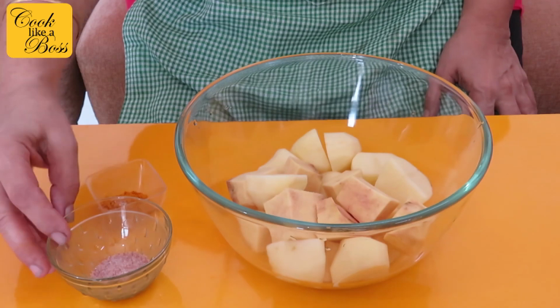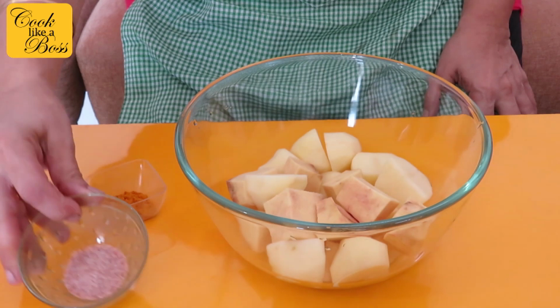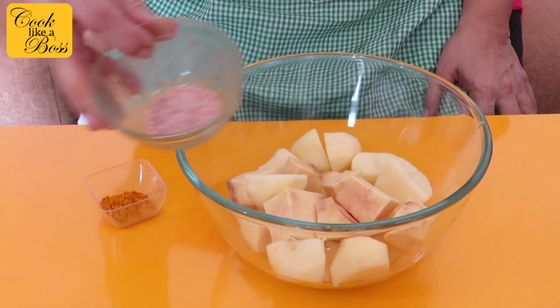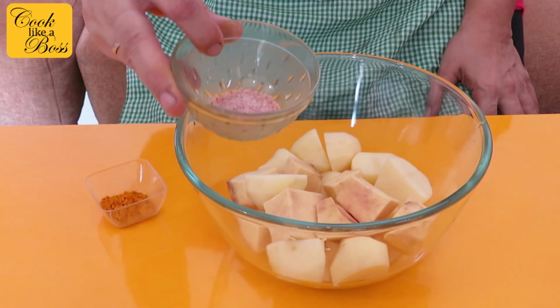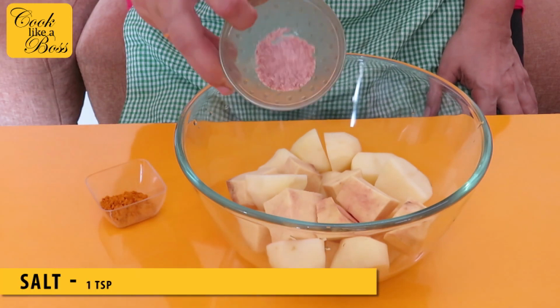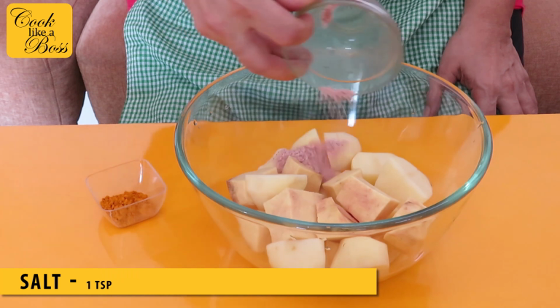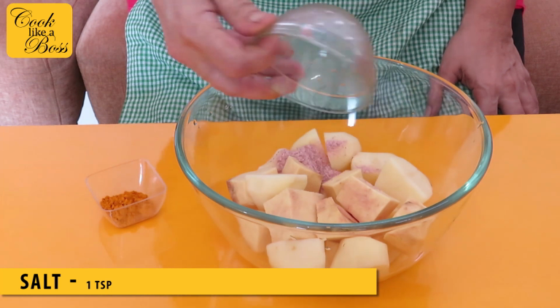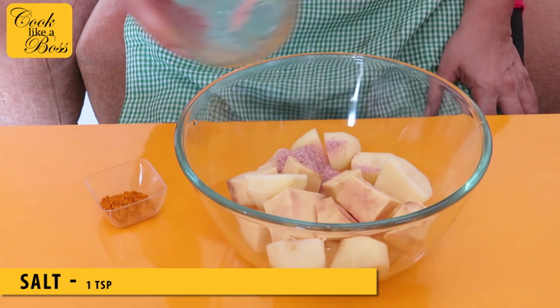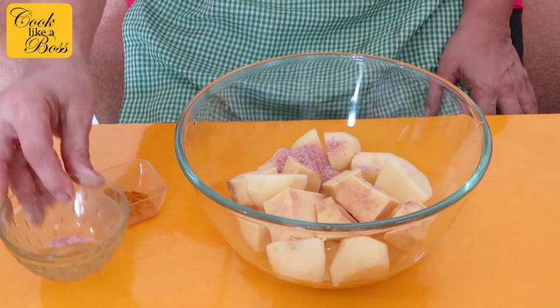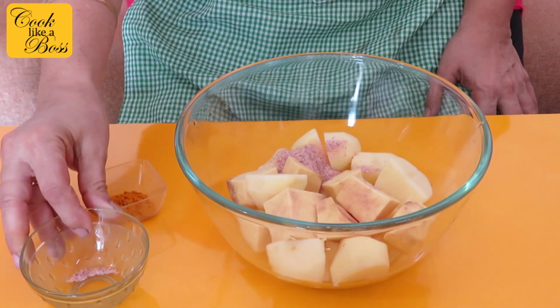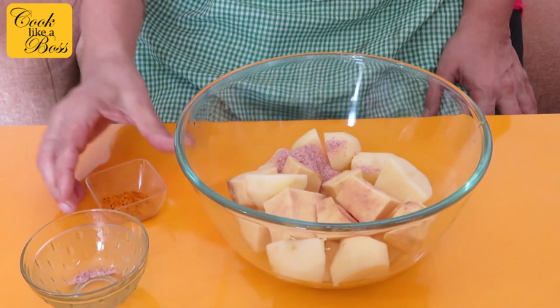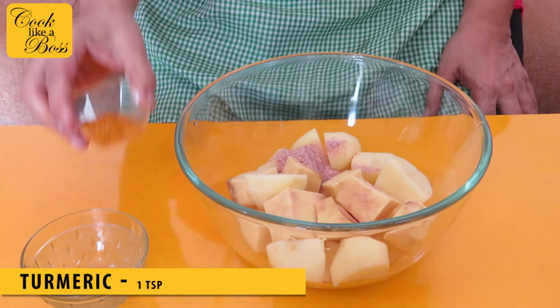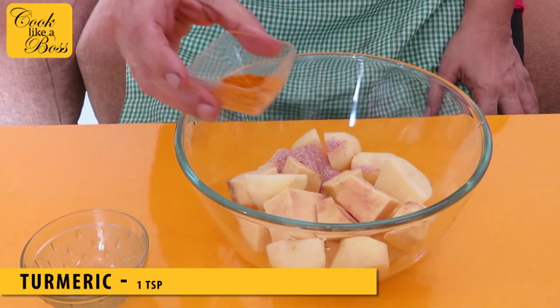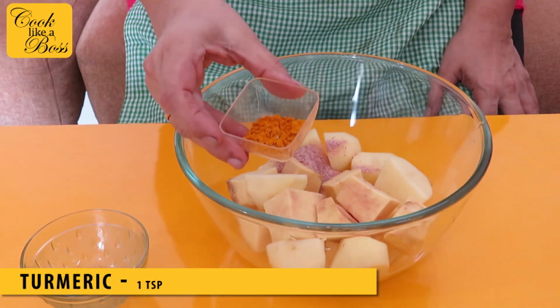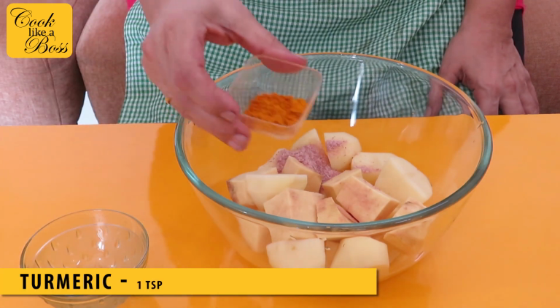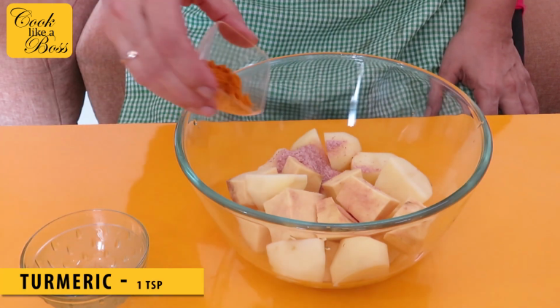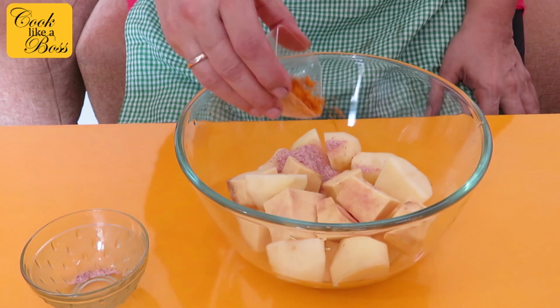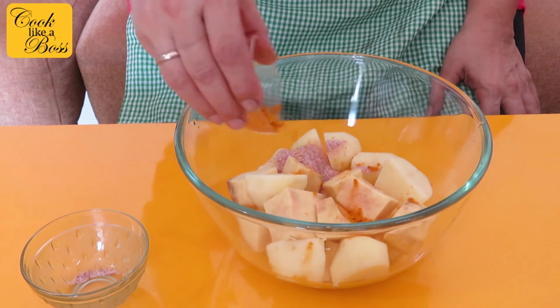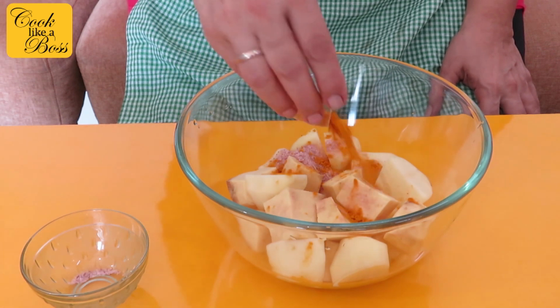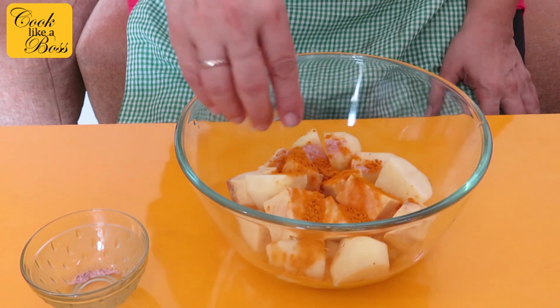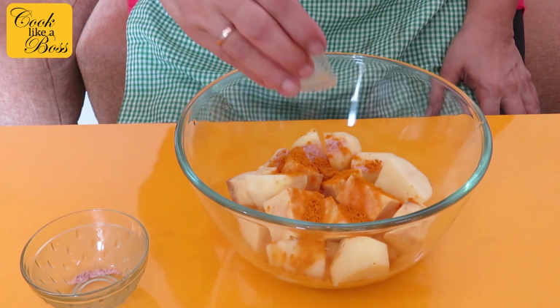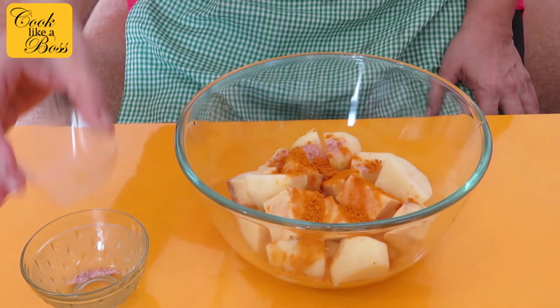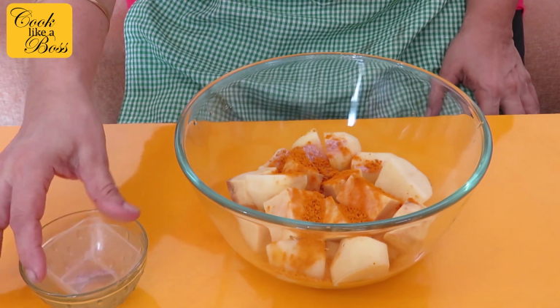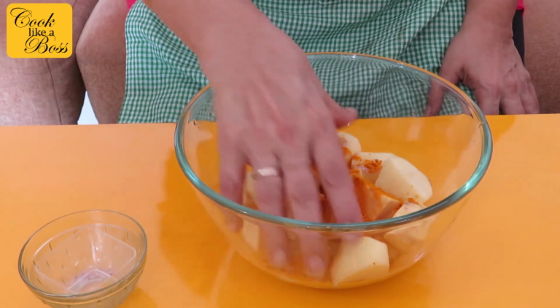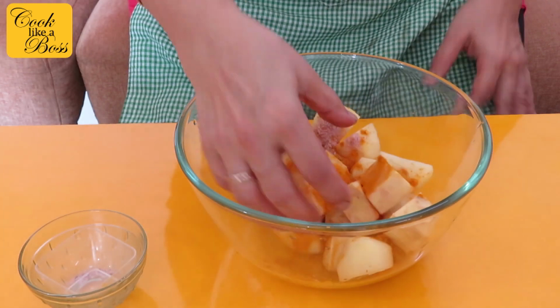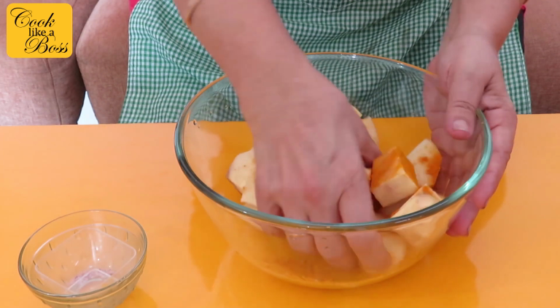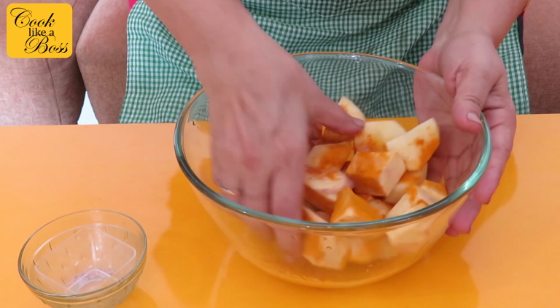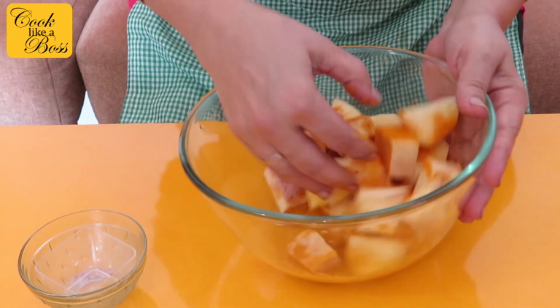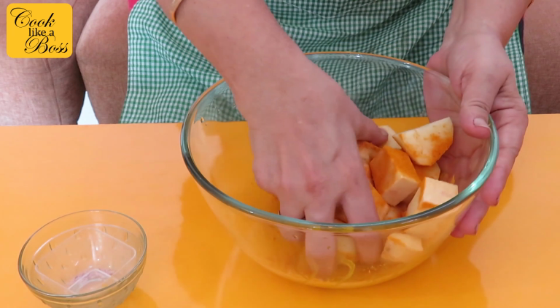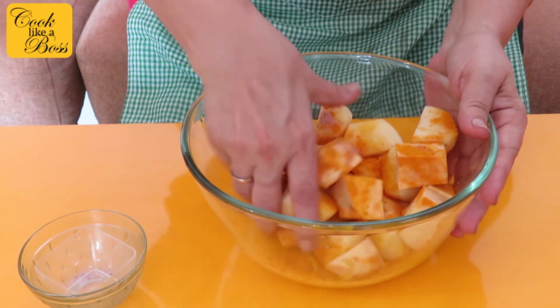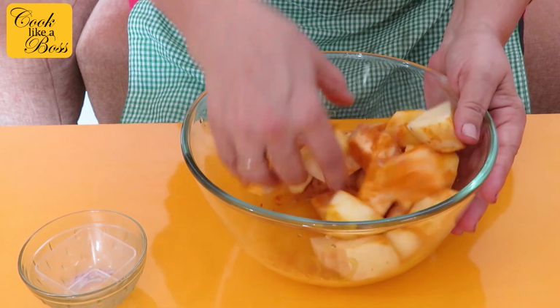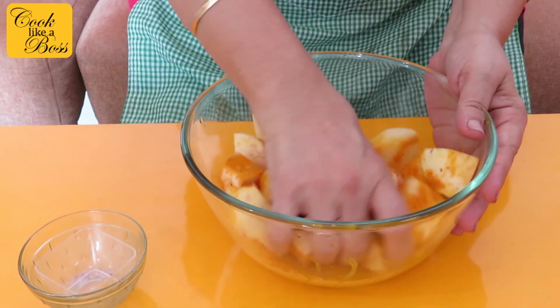Now drain the water and add some salt and turmeric. I've started using pink salt instead of normal salt, but you can use any. We do this so the veggies lose any excess water and soak in some of the salt. Cover this and leave it for 10 minutes.